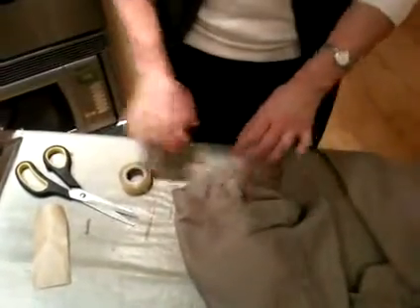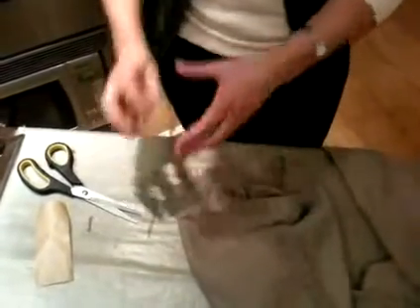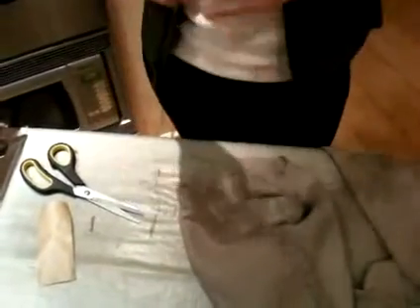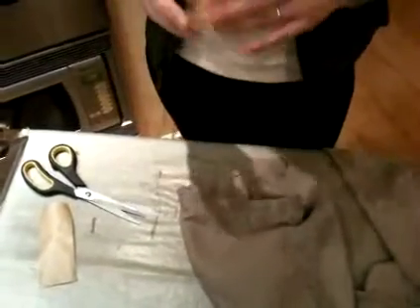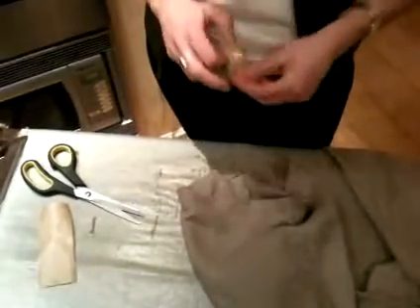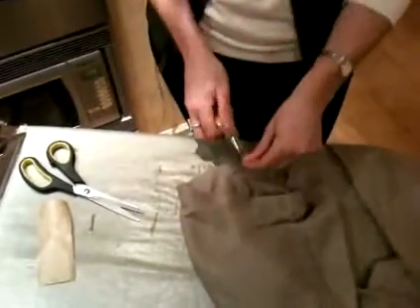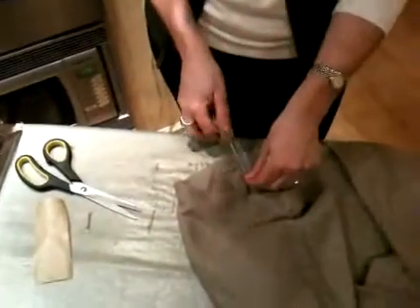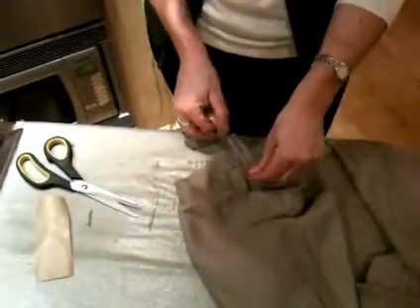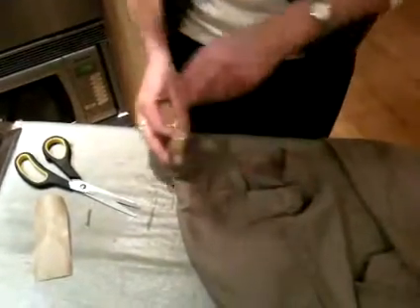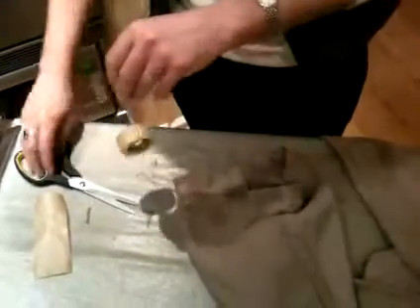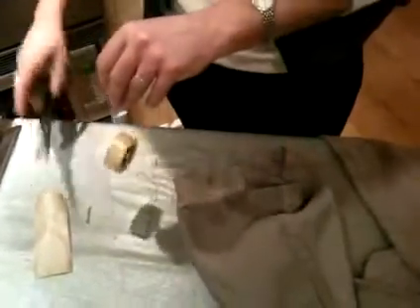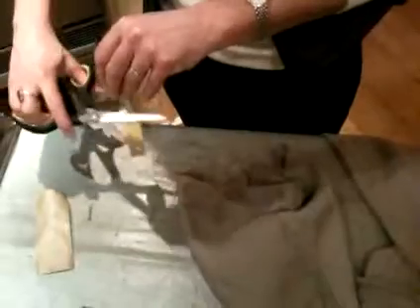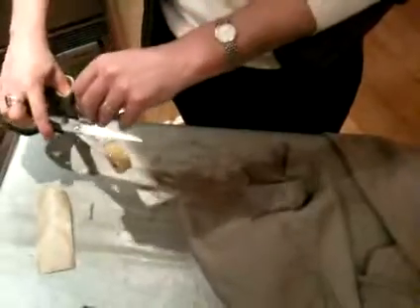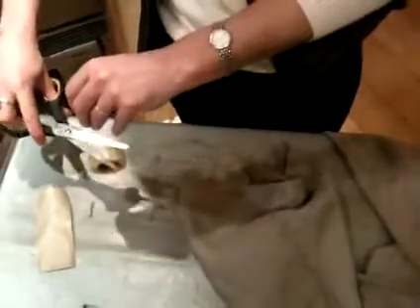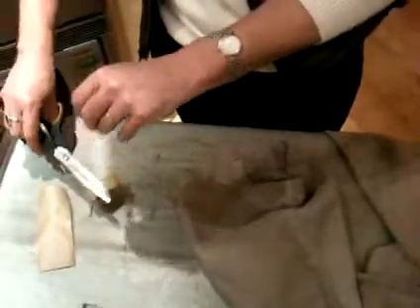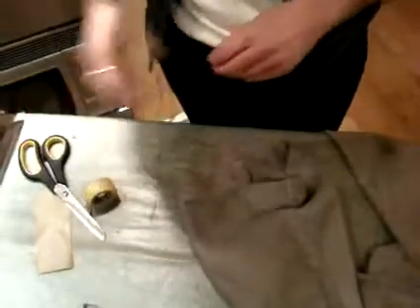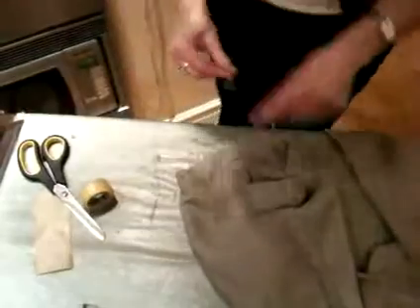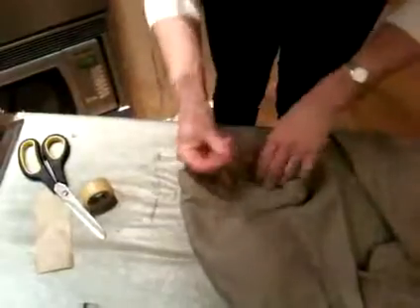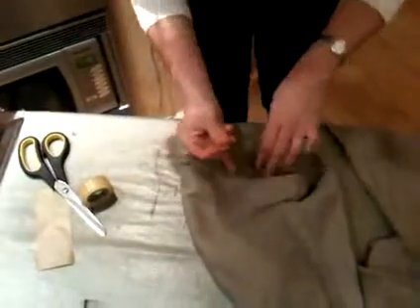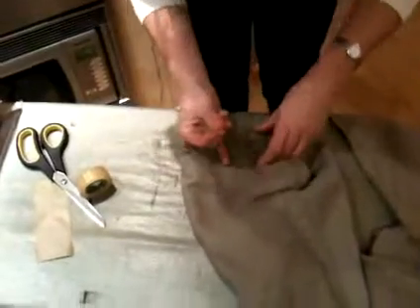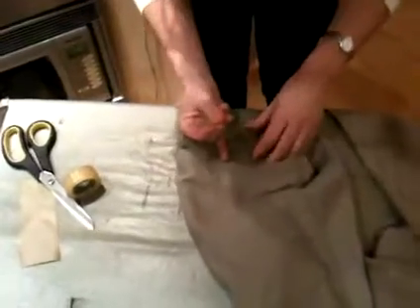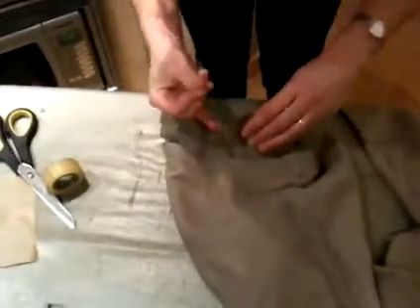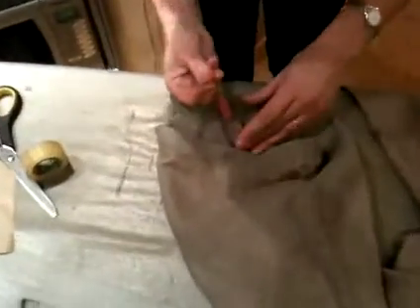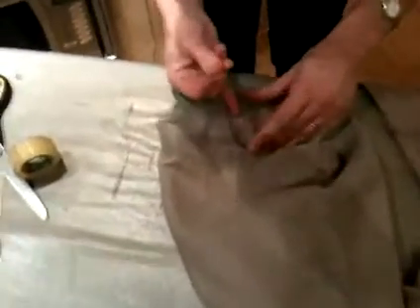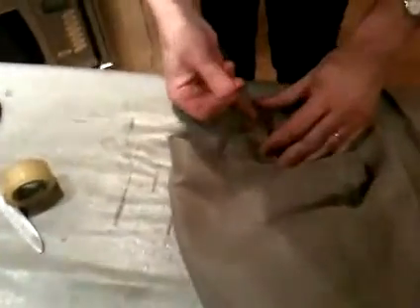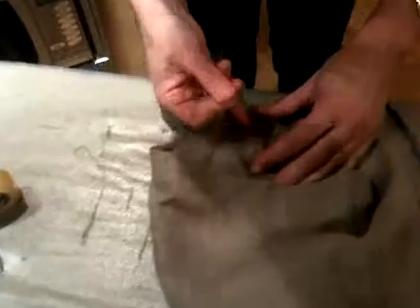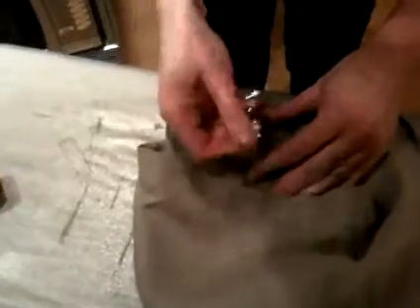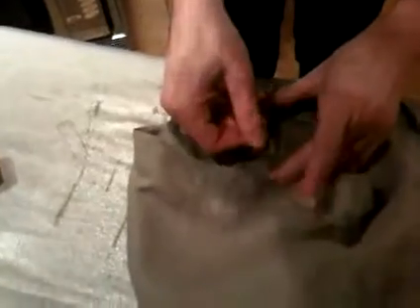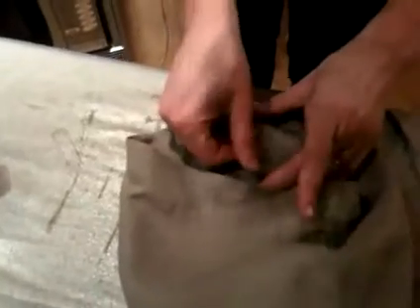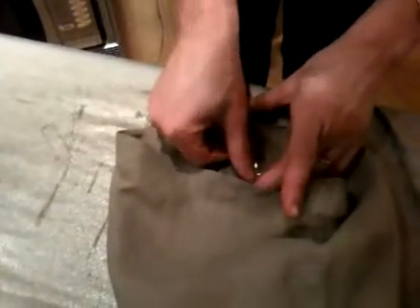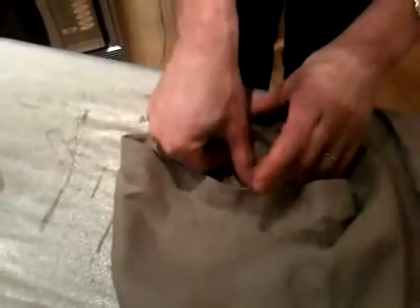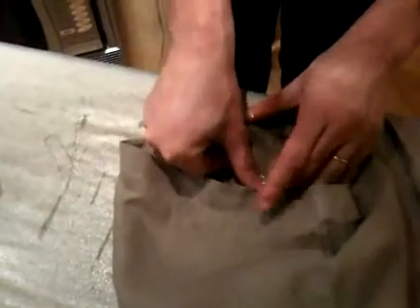All you do is cut sellotape to the length of the rip or the tear. Sometimes it helps to hold it generally together, then put sellotape over it.